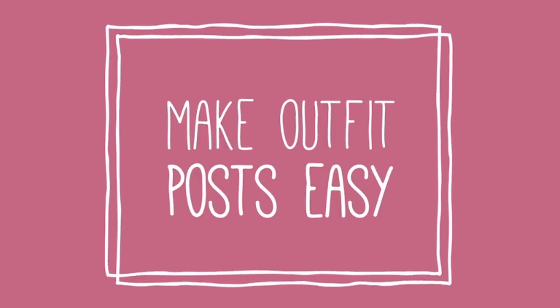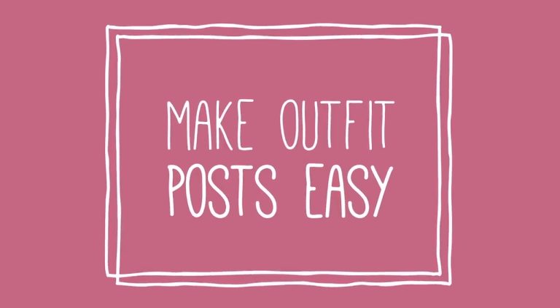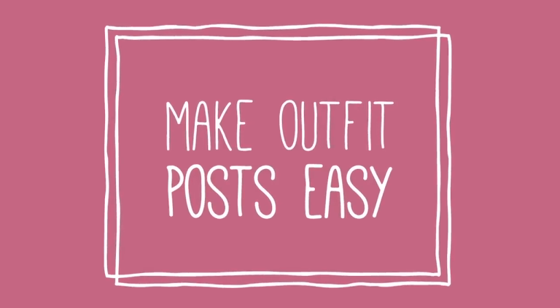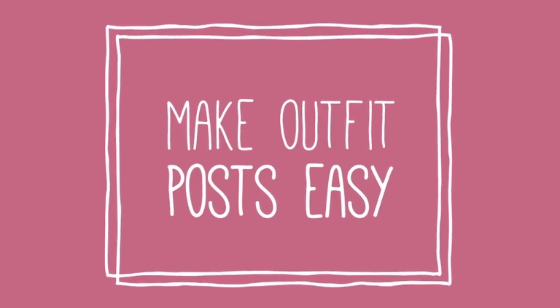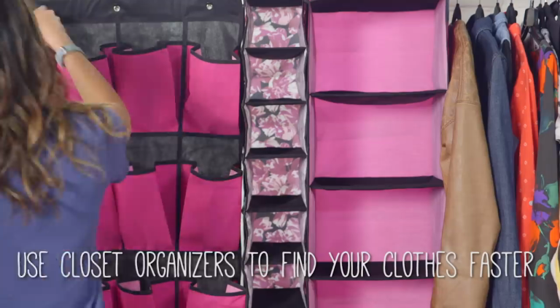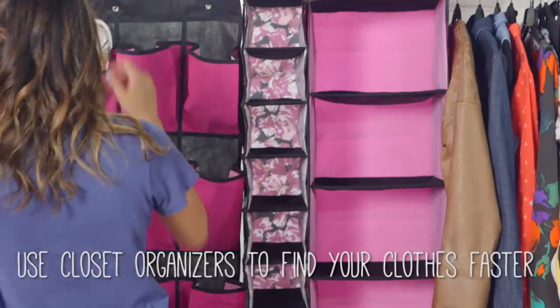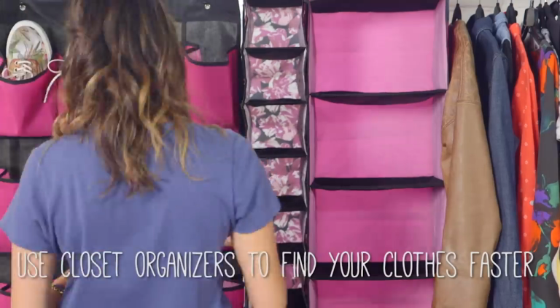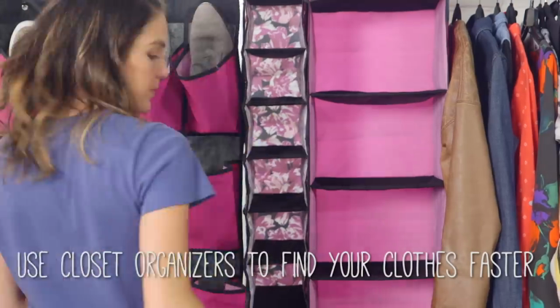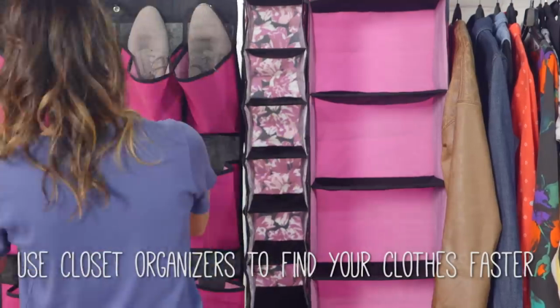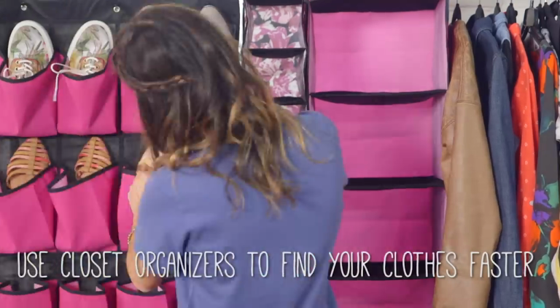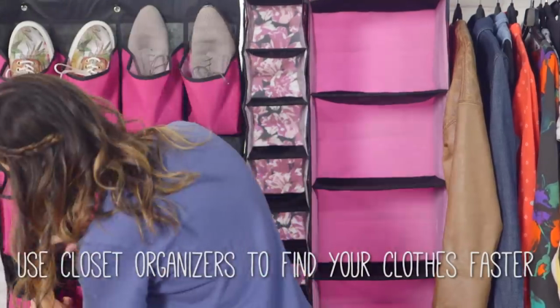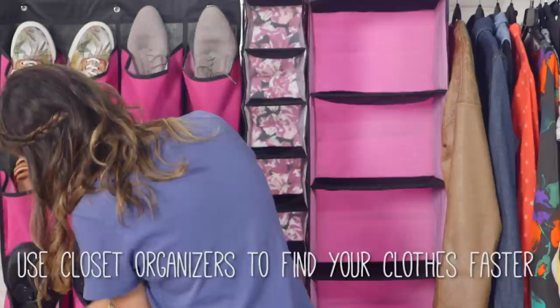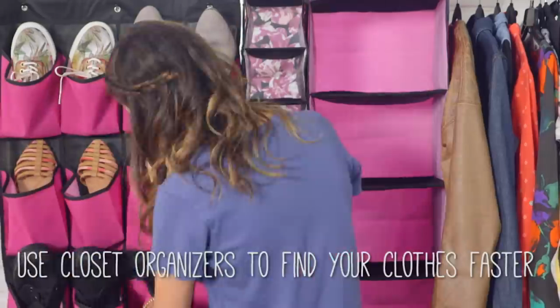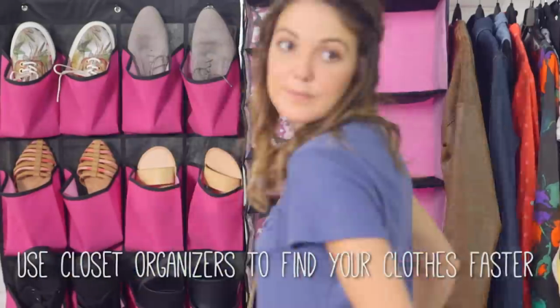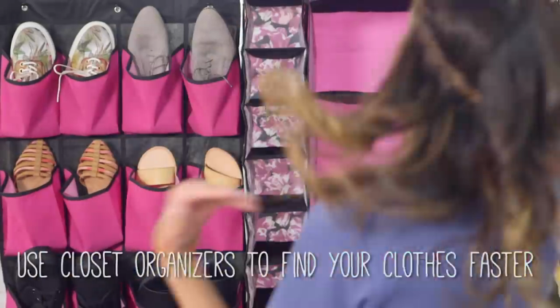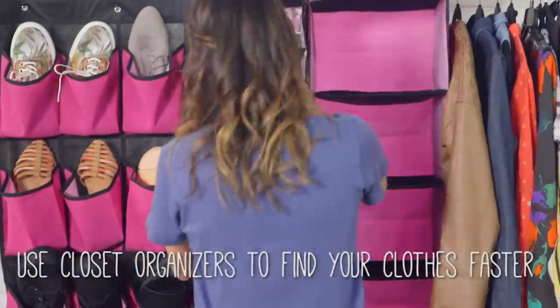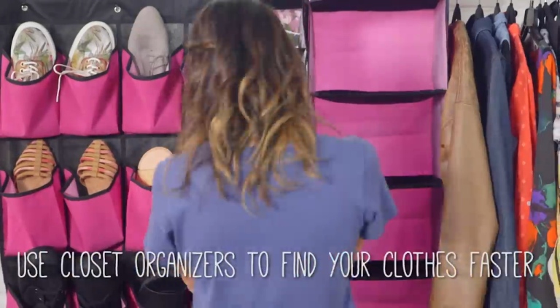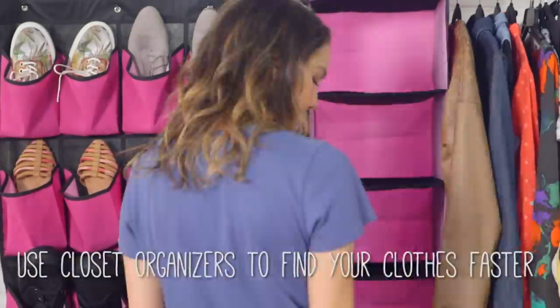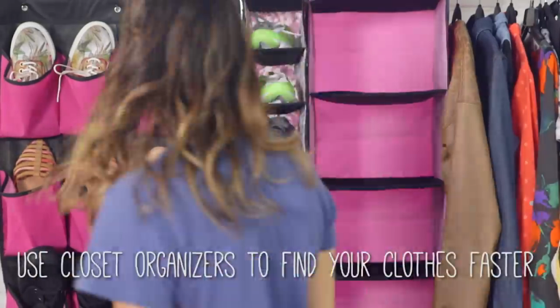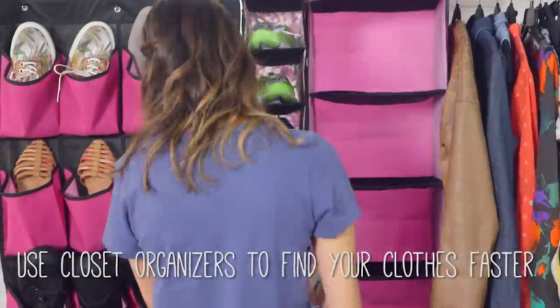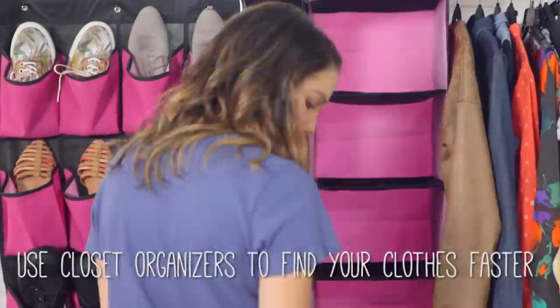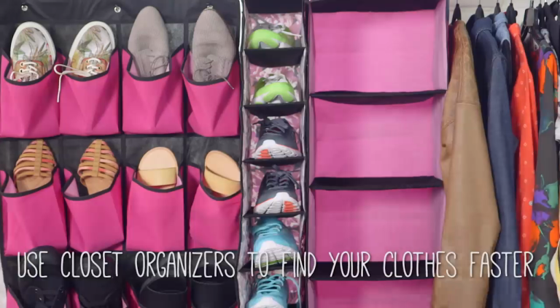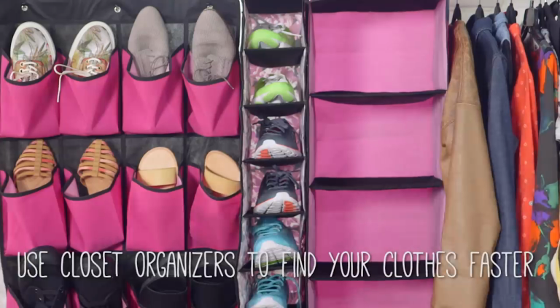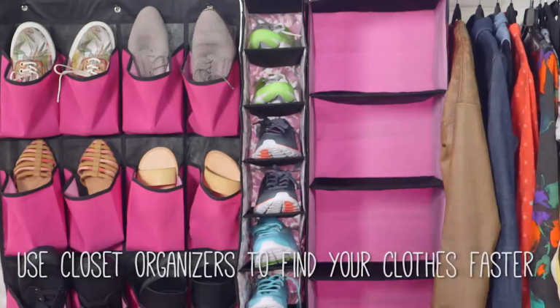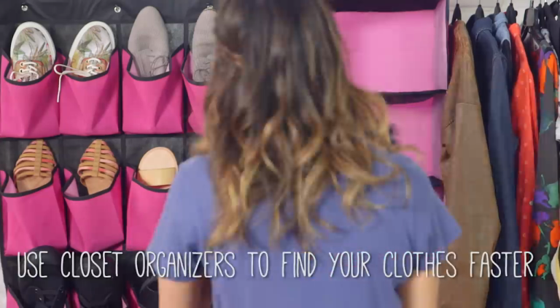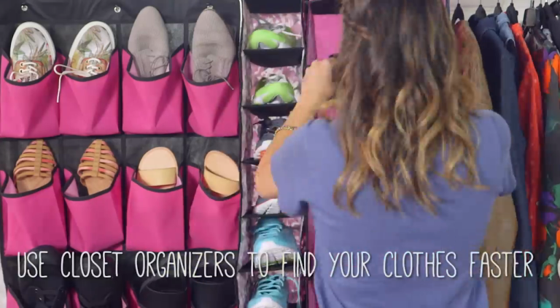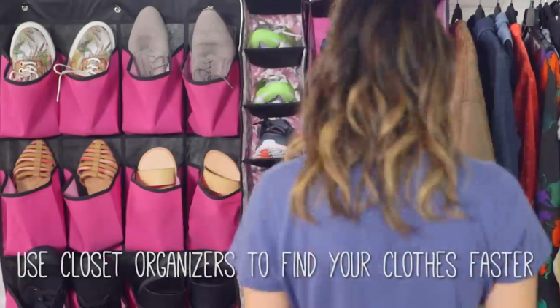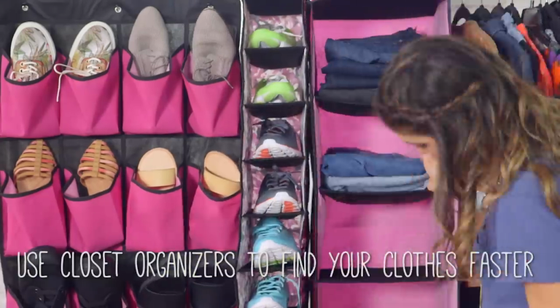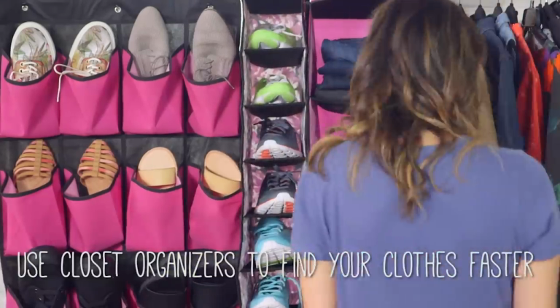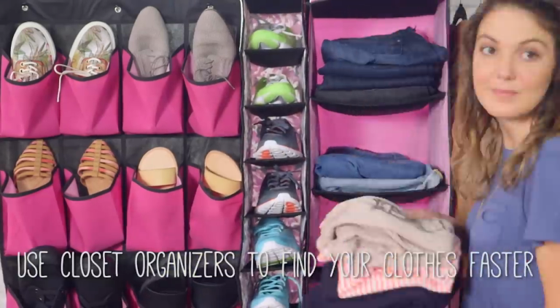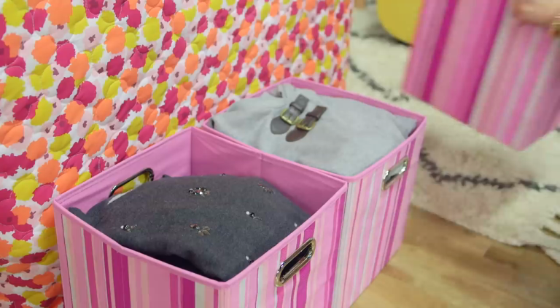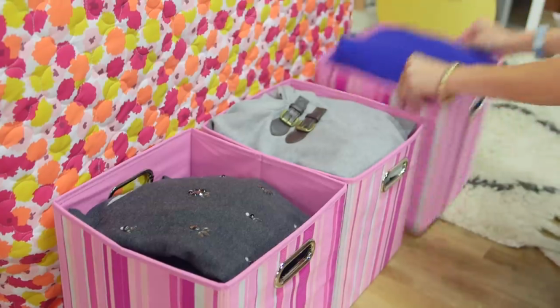Now onto the closet. It can be tough to stay organized in tight spaces. Closet organizers and bins will make it so much easier to find the perfect outfit for your look of the day post.